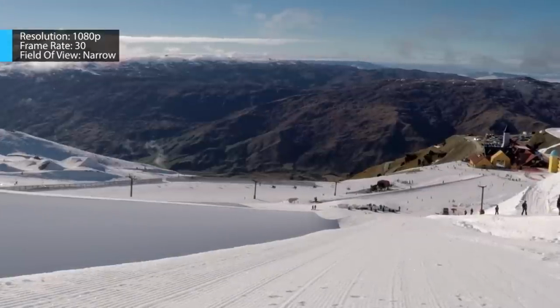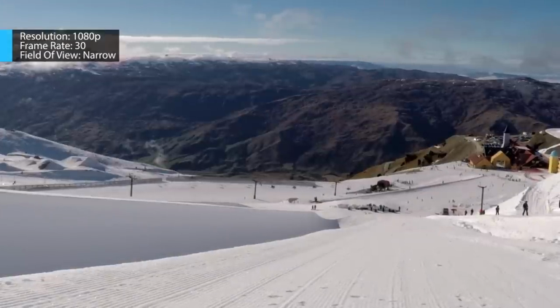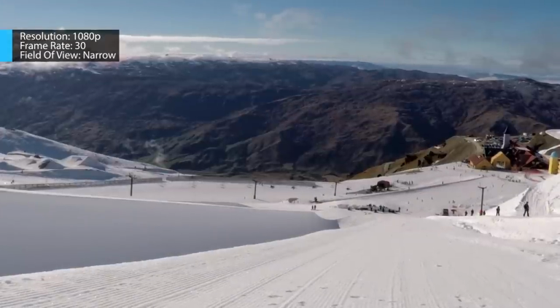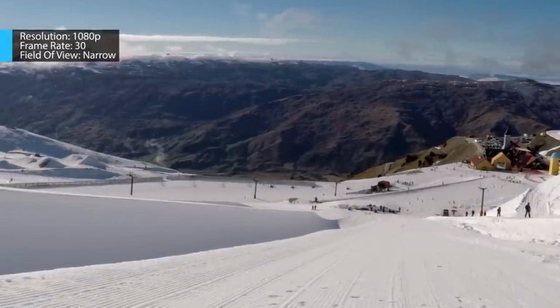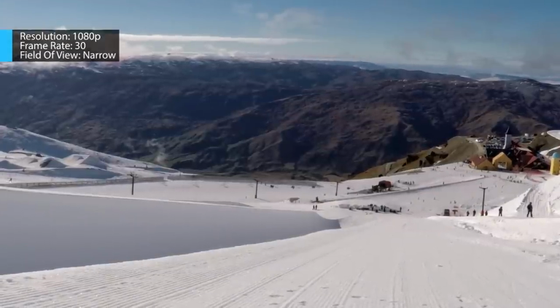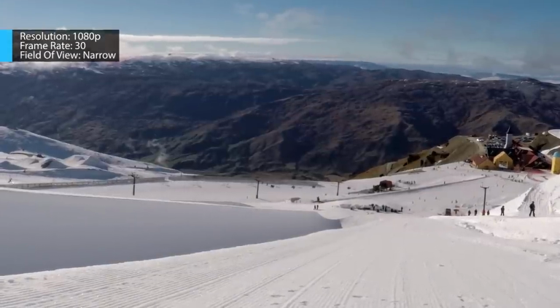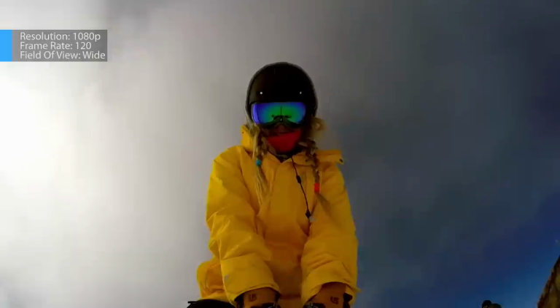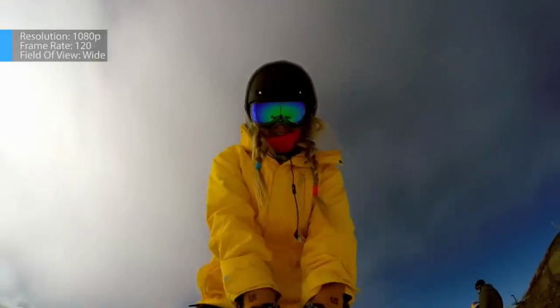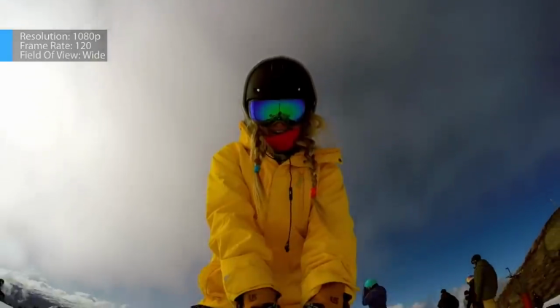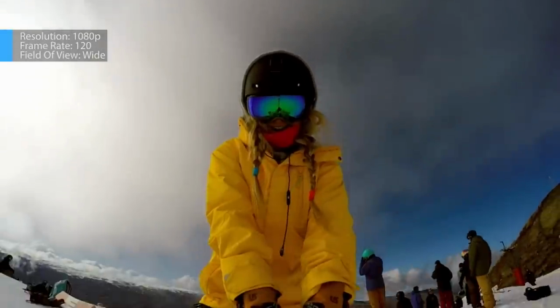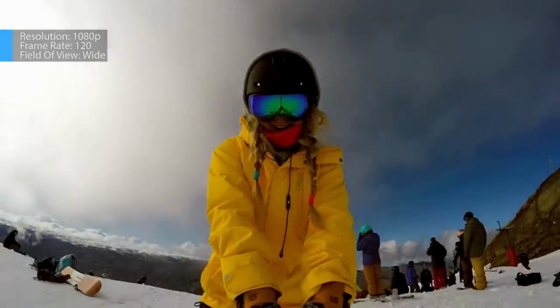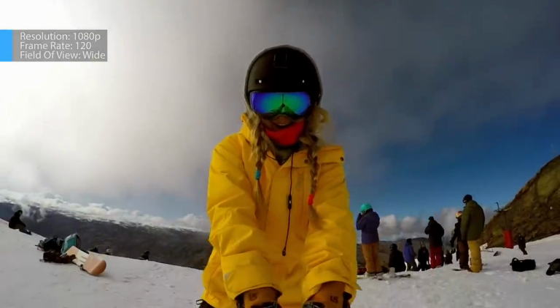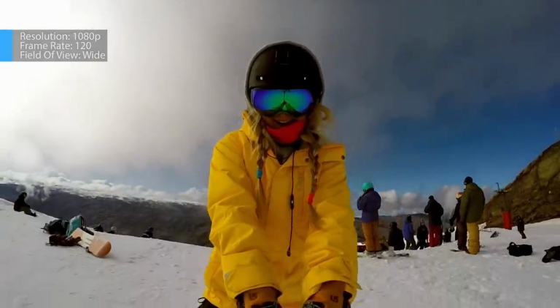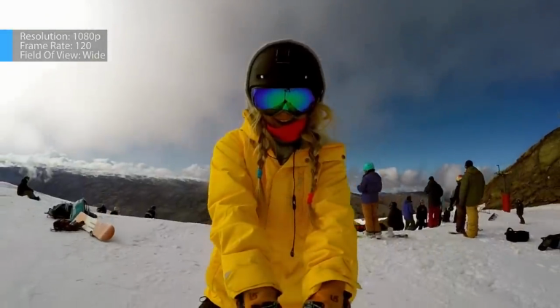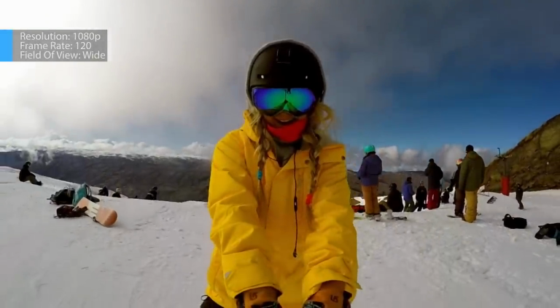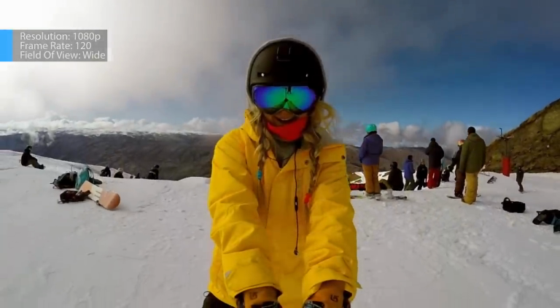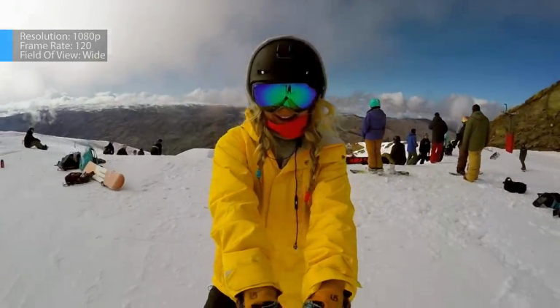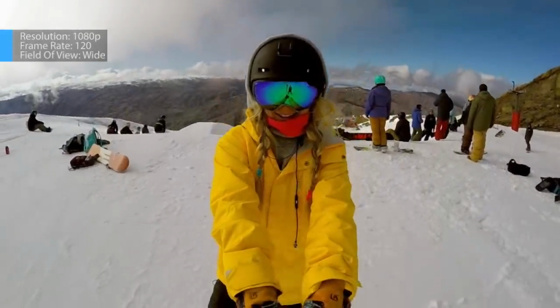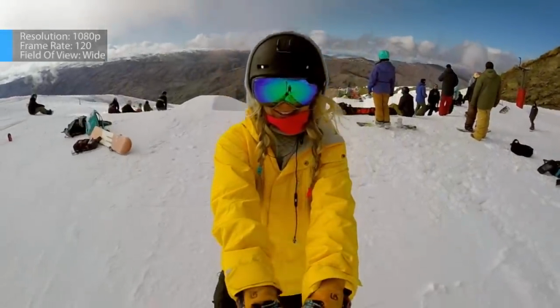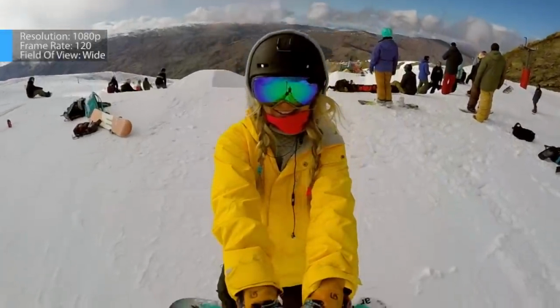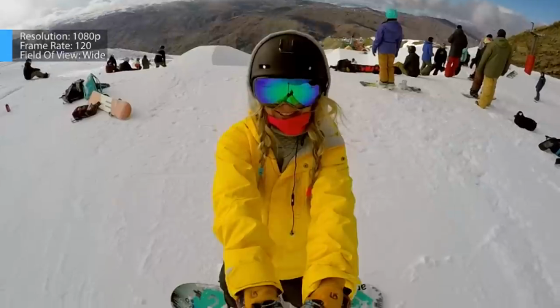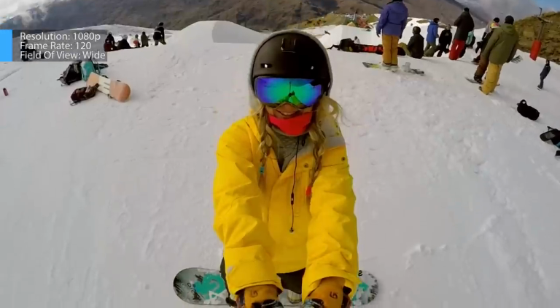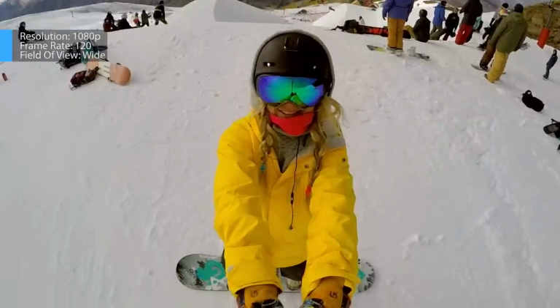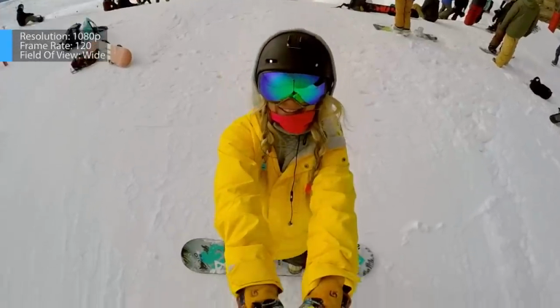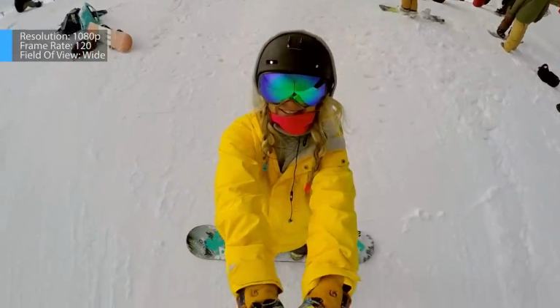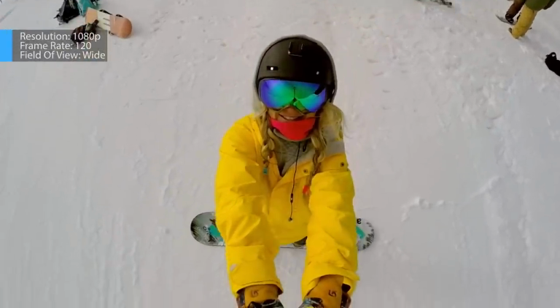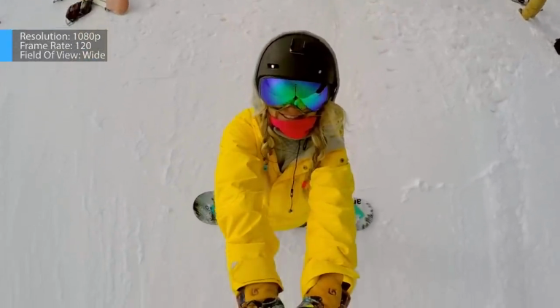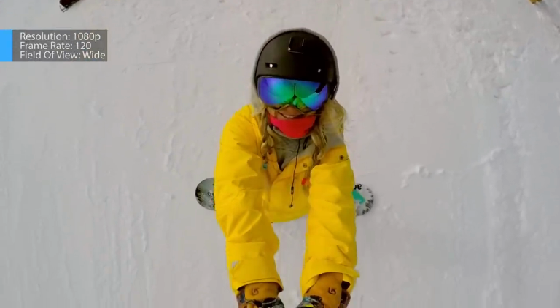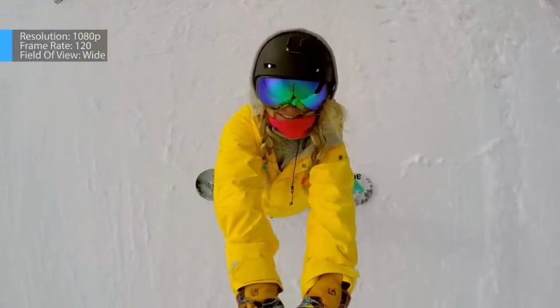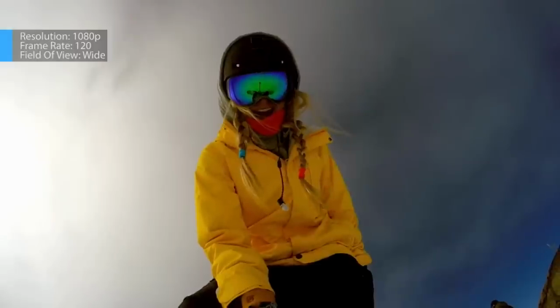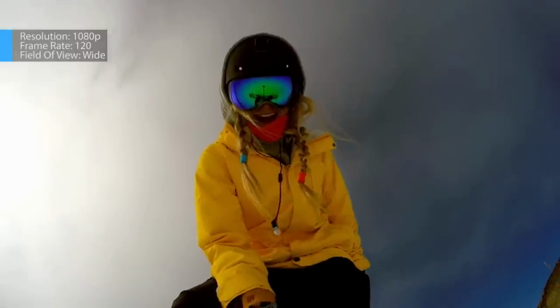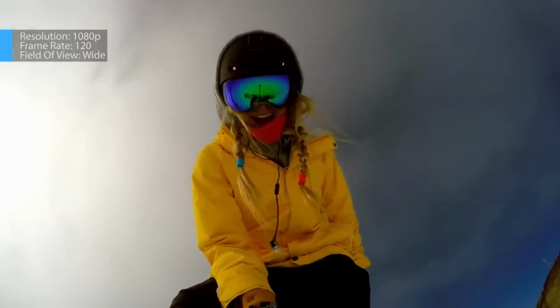It's time to introduce the character of the piece — me! For this, I did a number of selfies in the all new setting for Hero 4 Black, 1080p 120, for a dramatic slow motion effect.